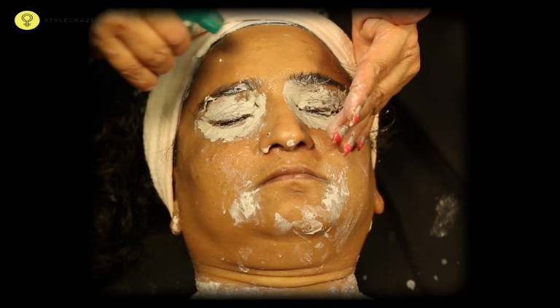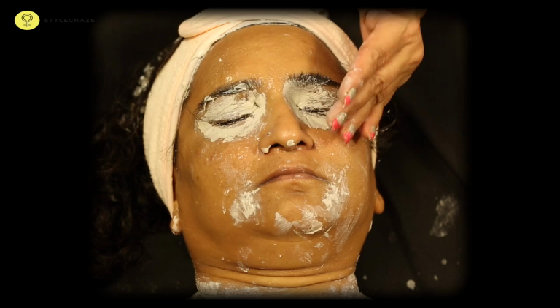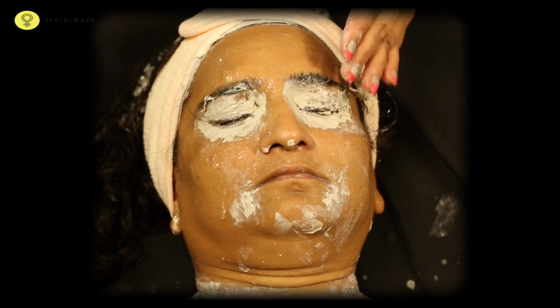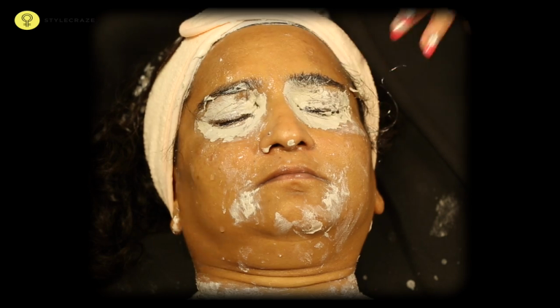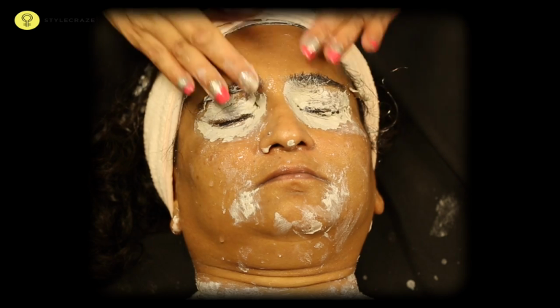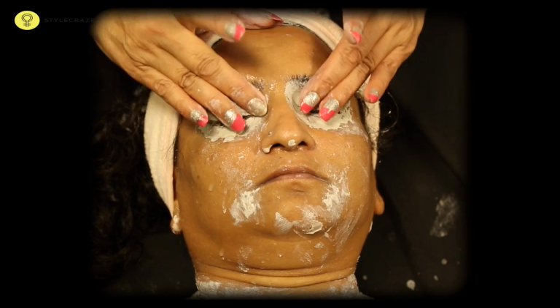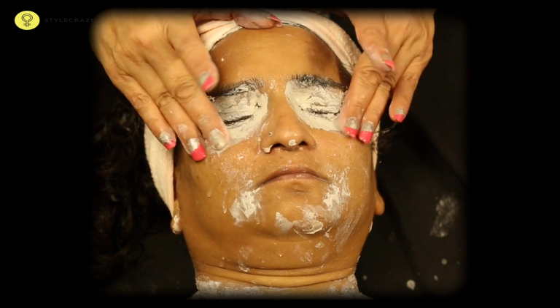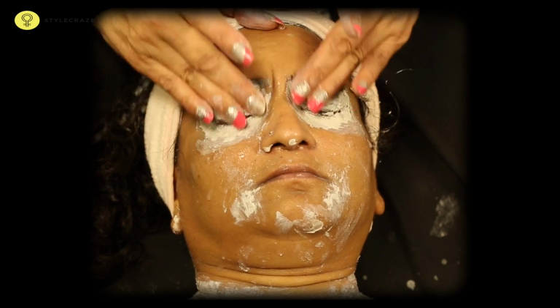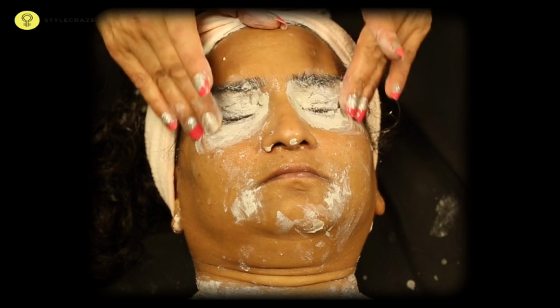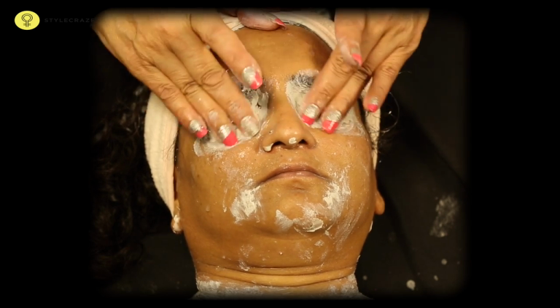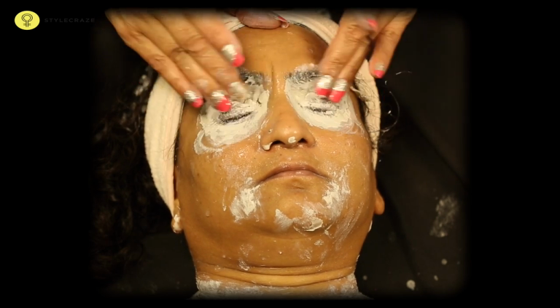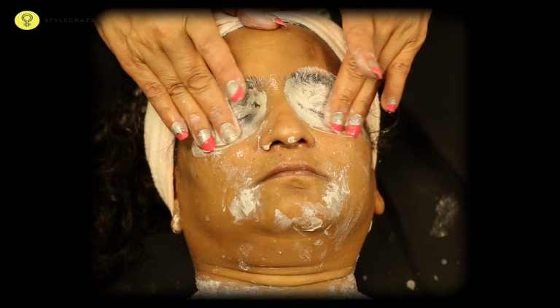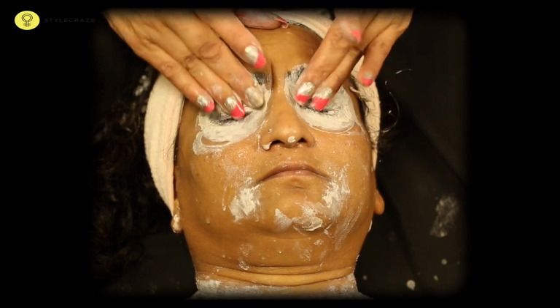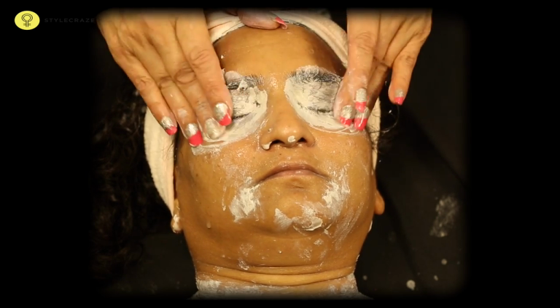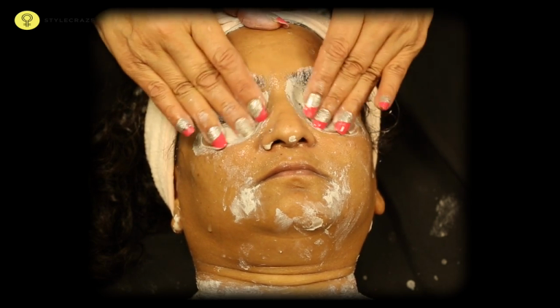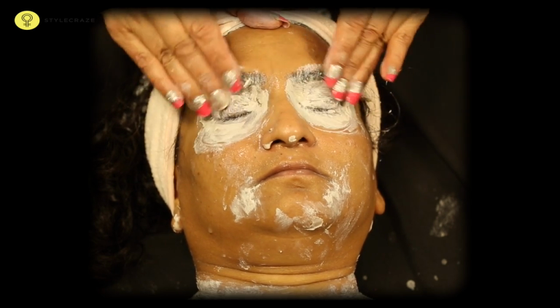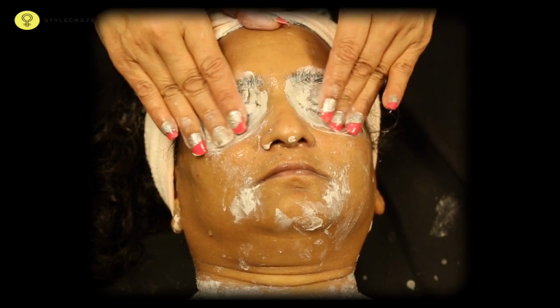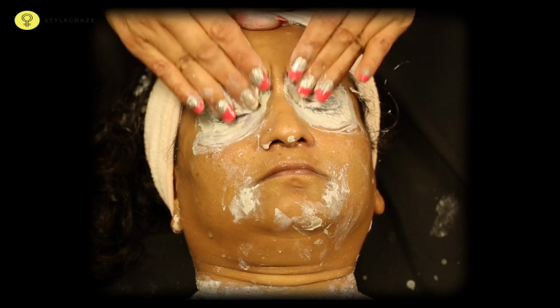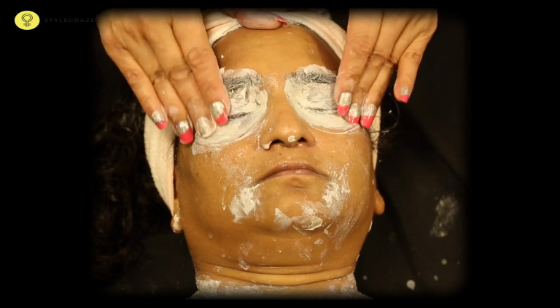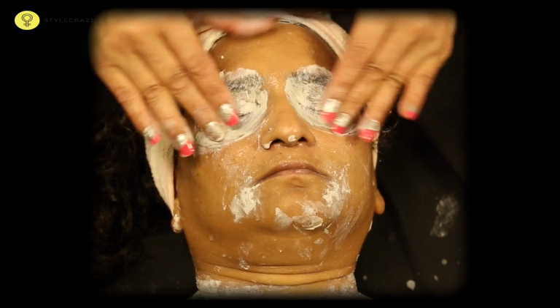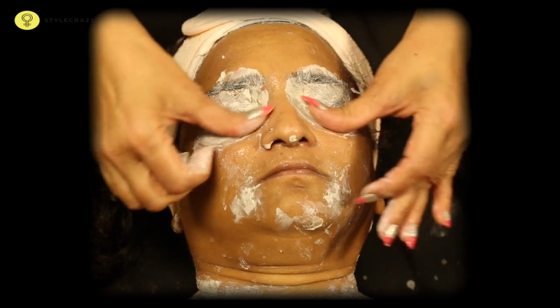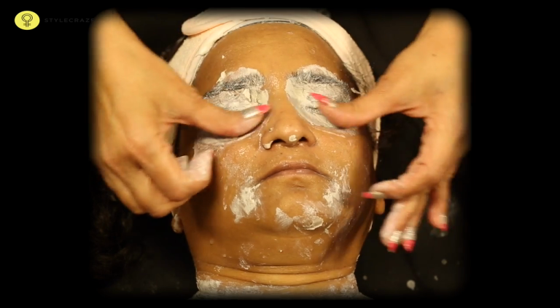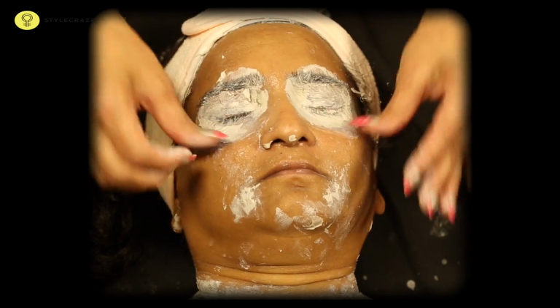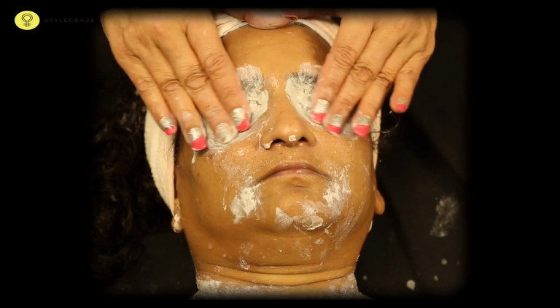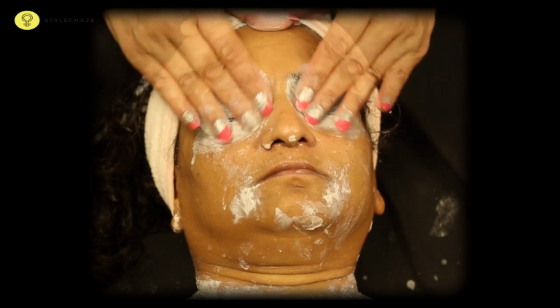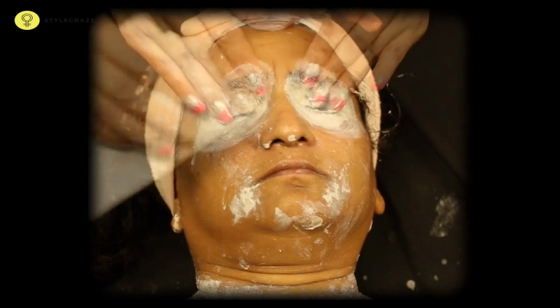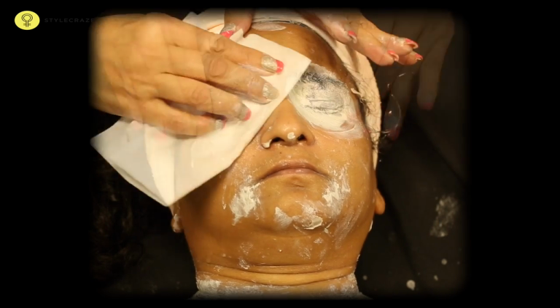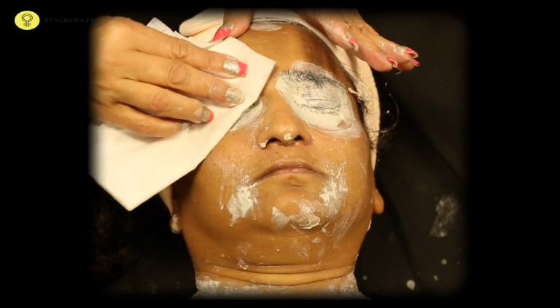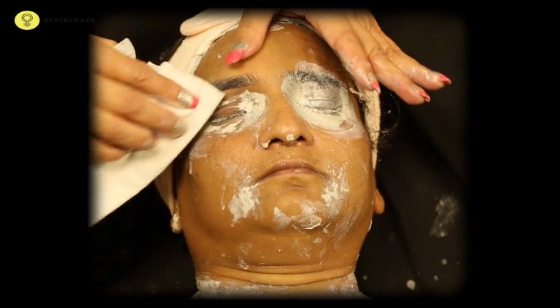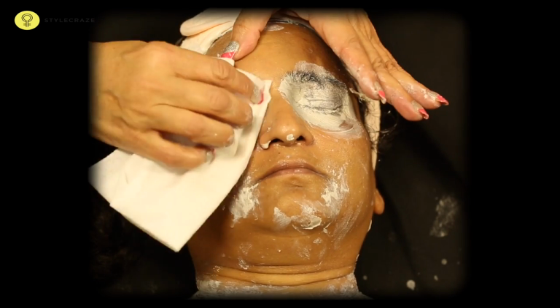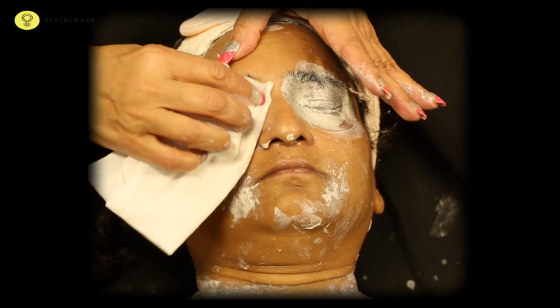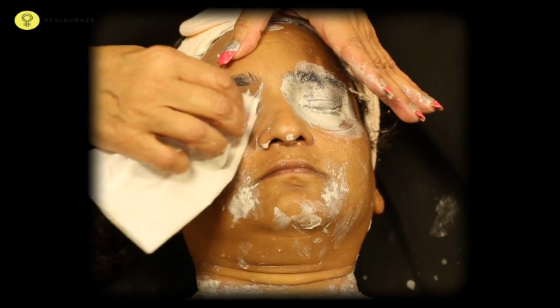Spray a little bit of rose water on the skin and wipe it off with a damp cloth.